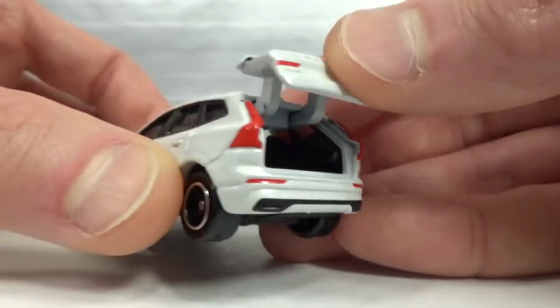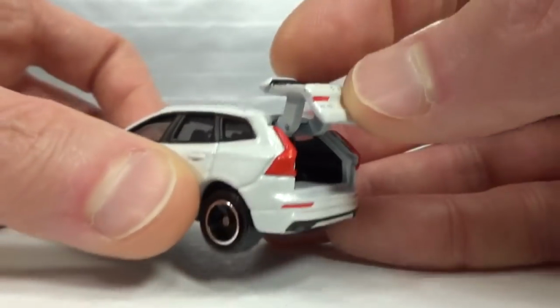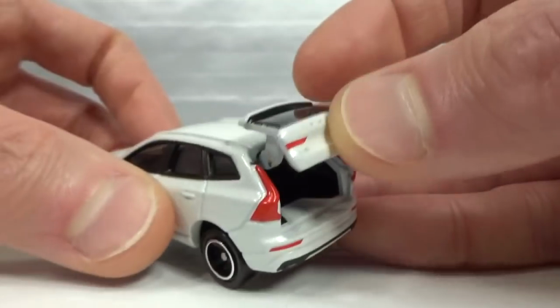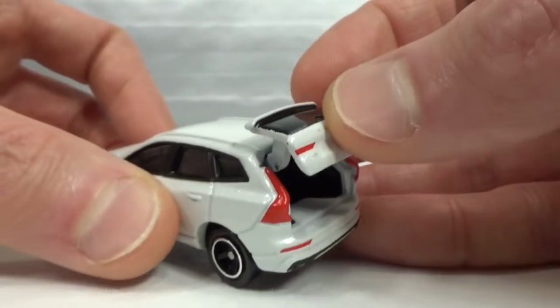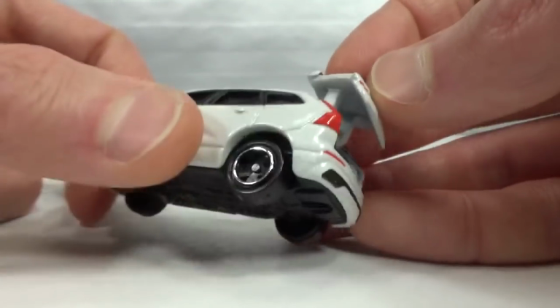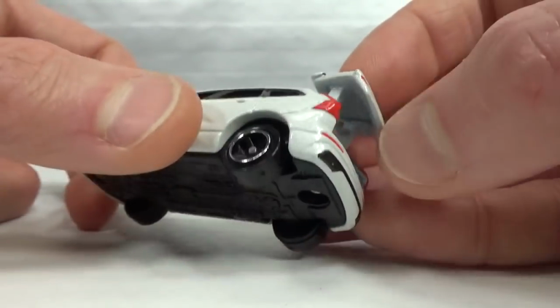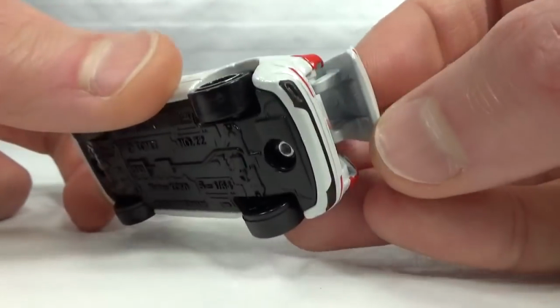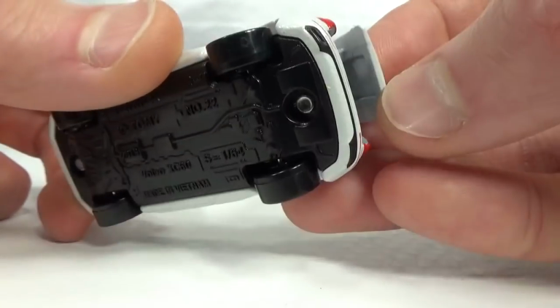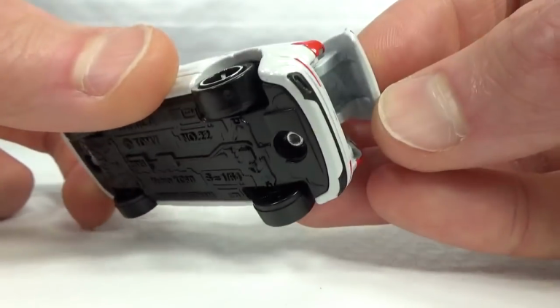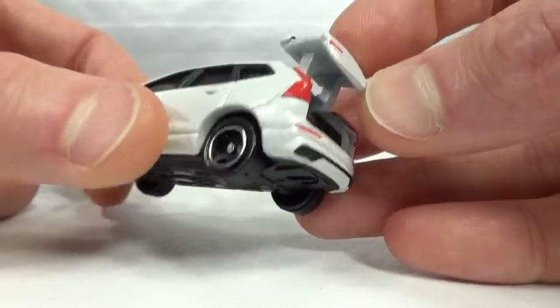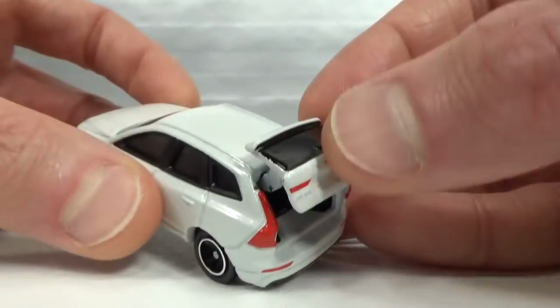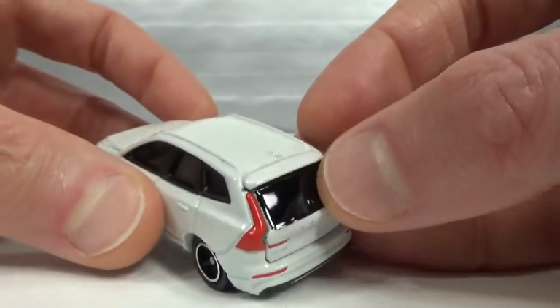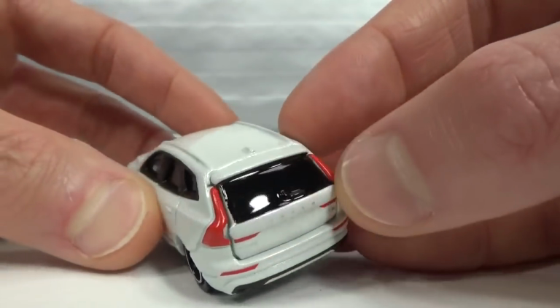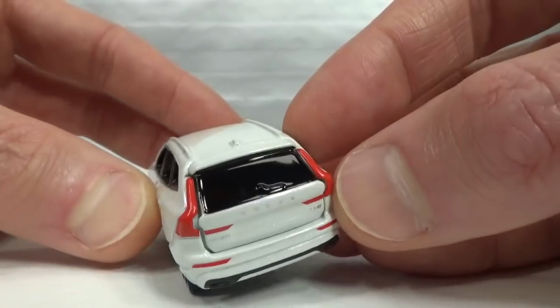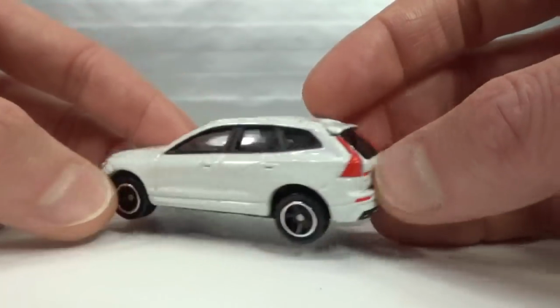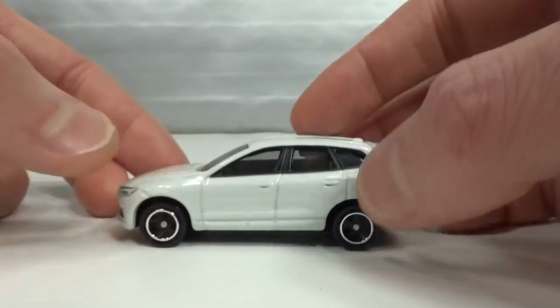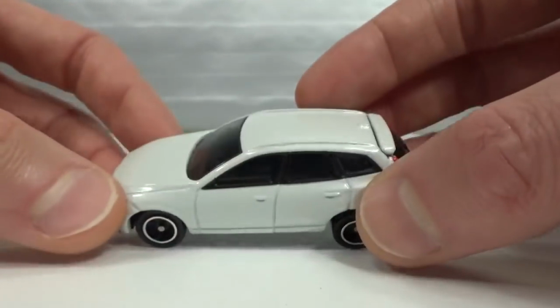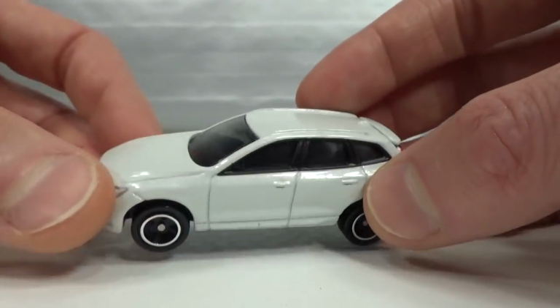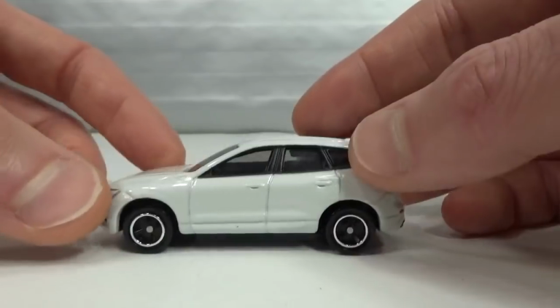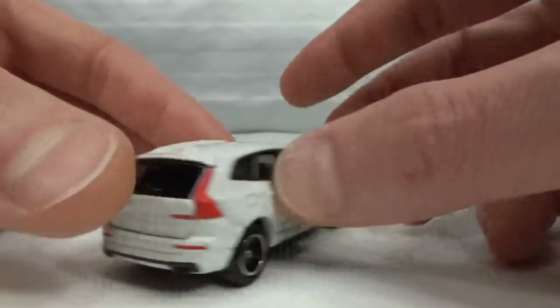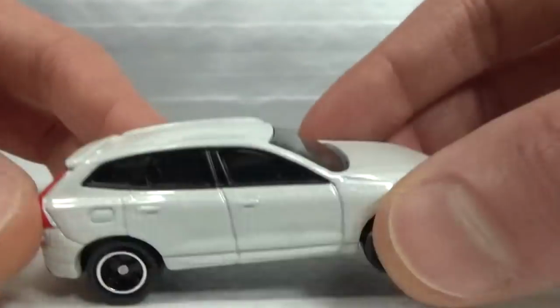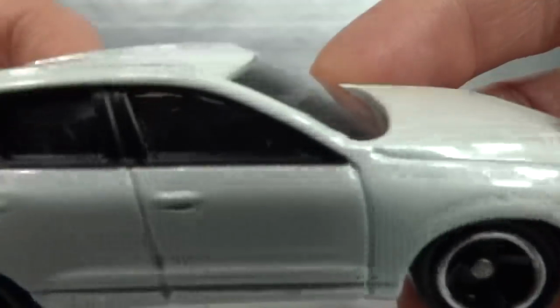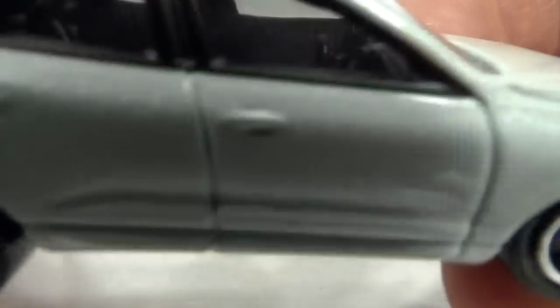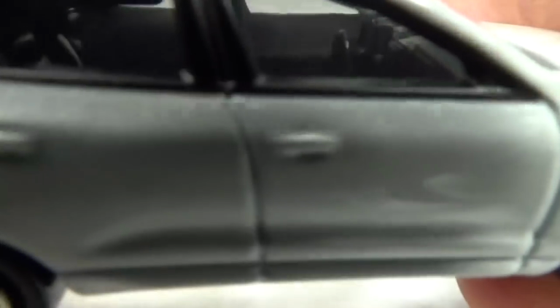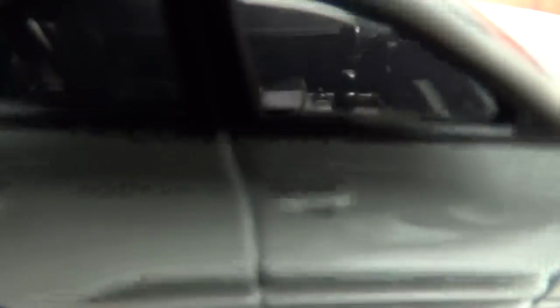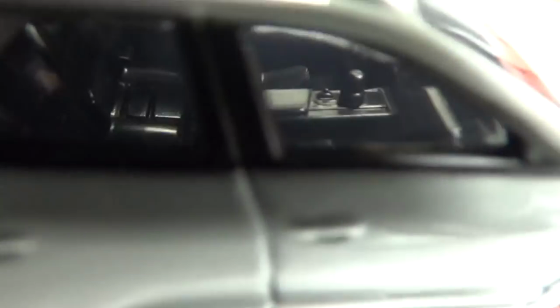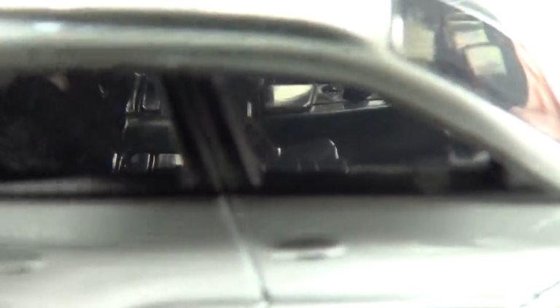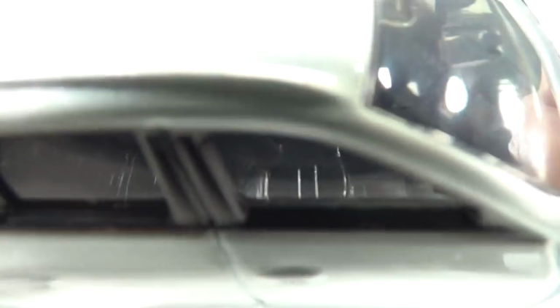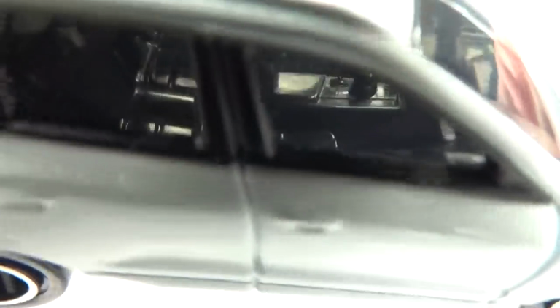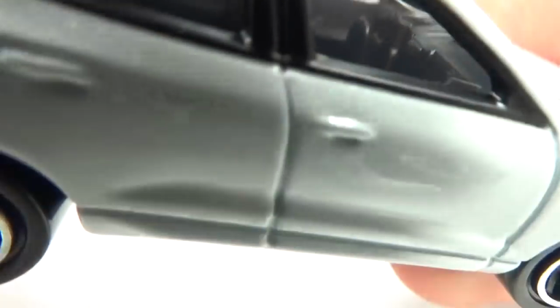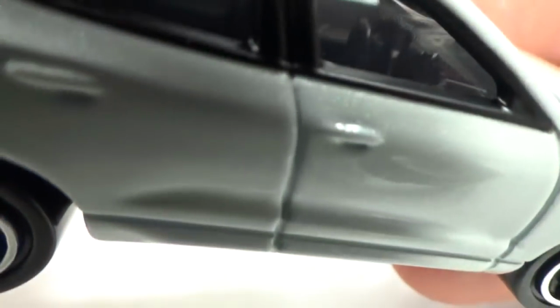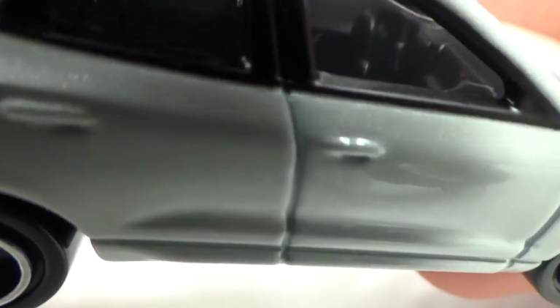It's got a nice weight to it. The interior looks okay.